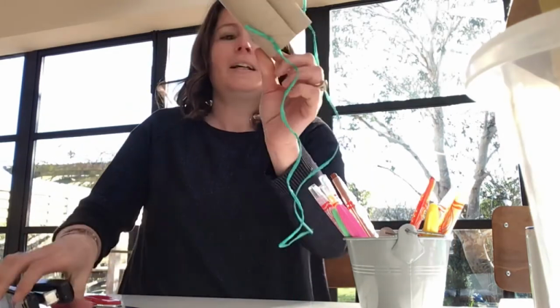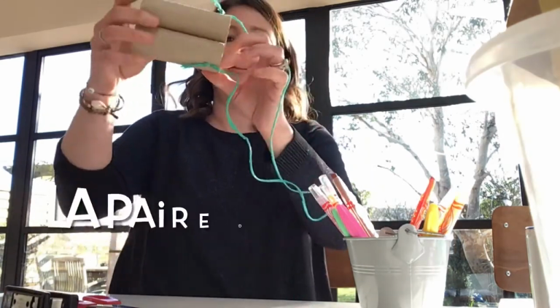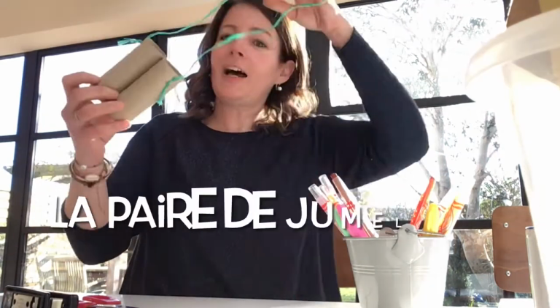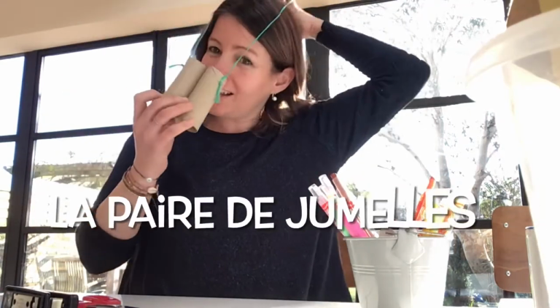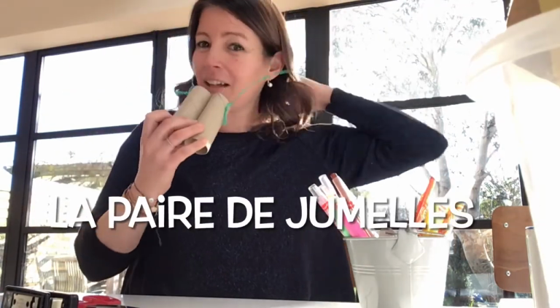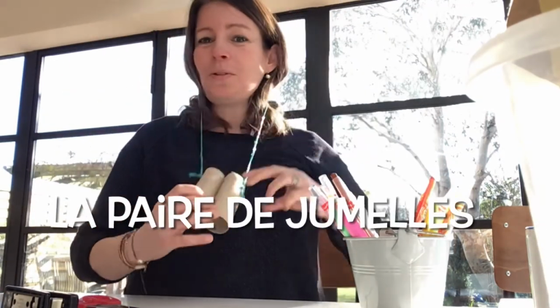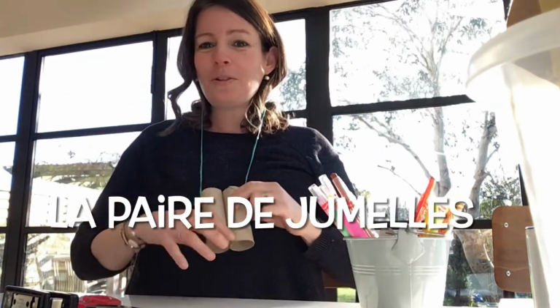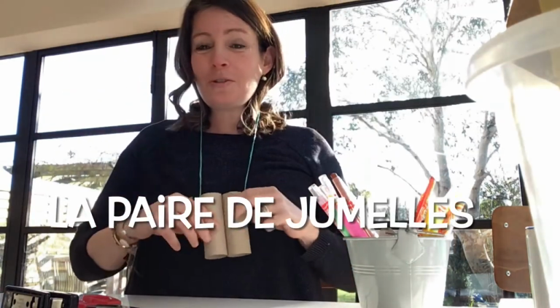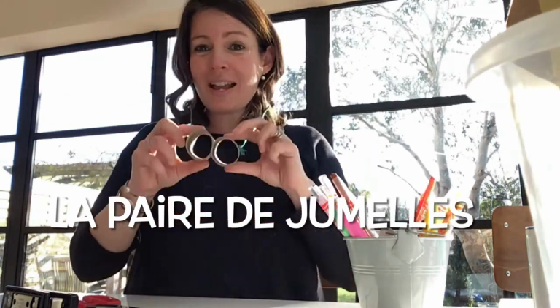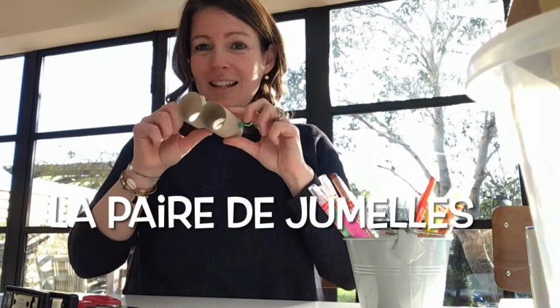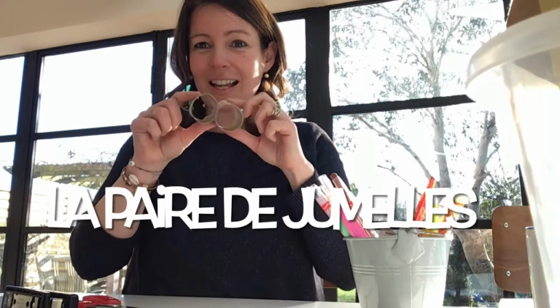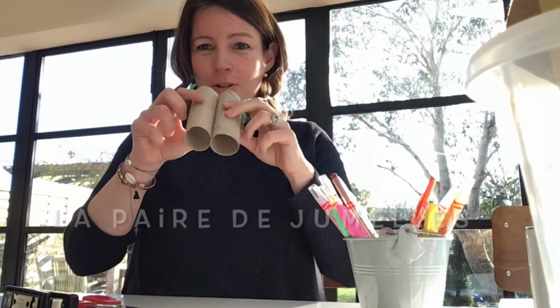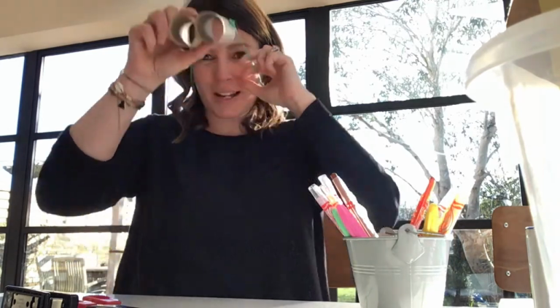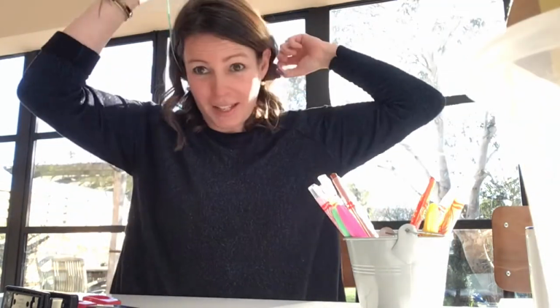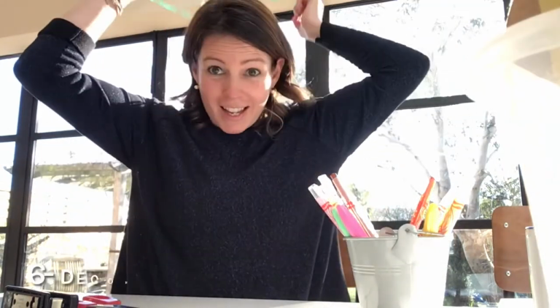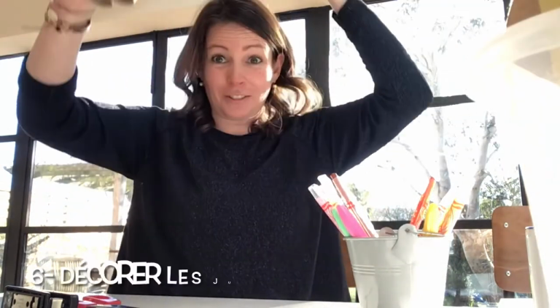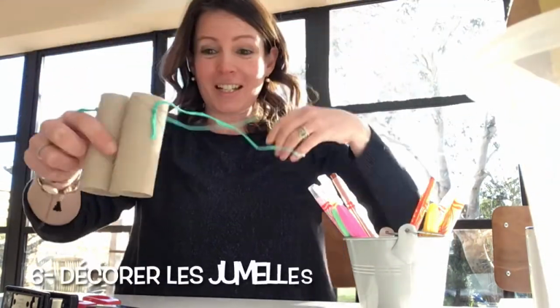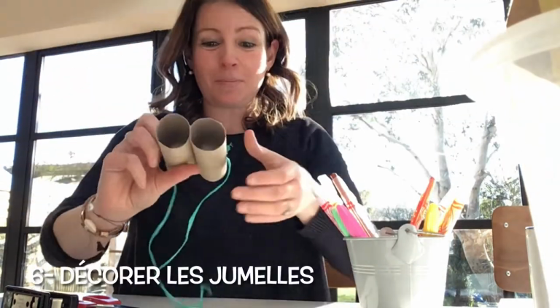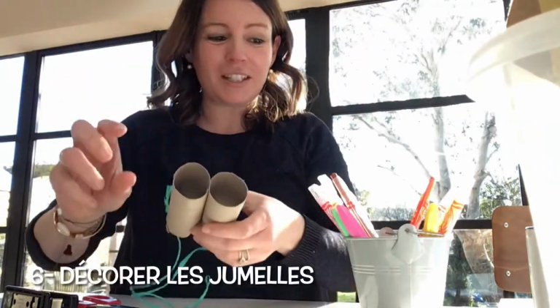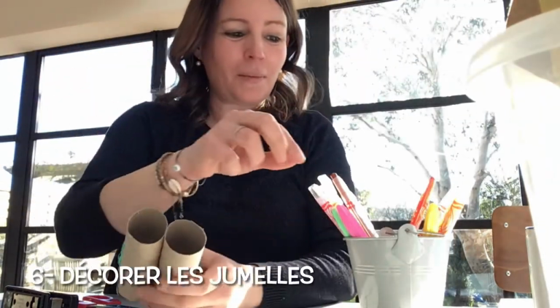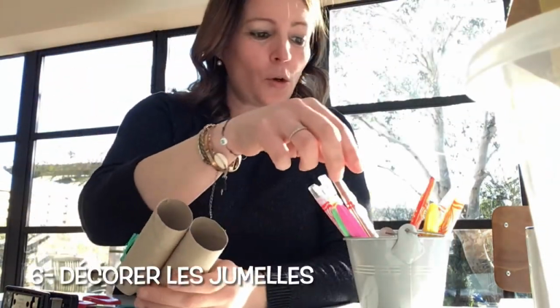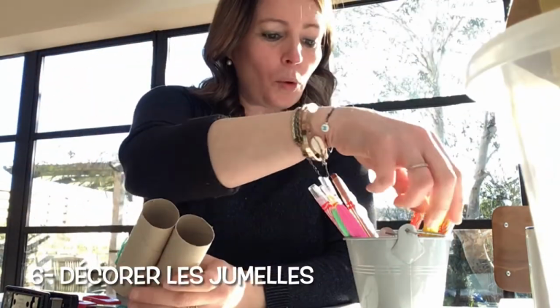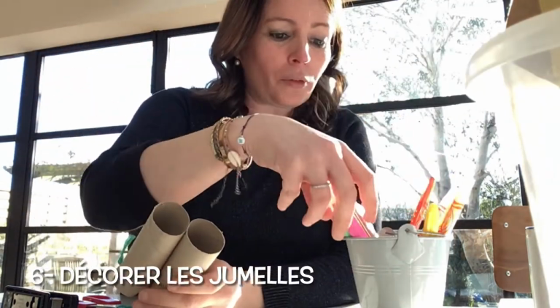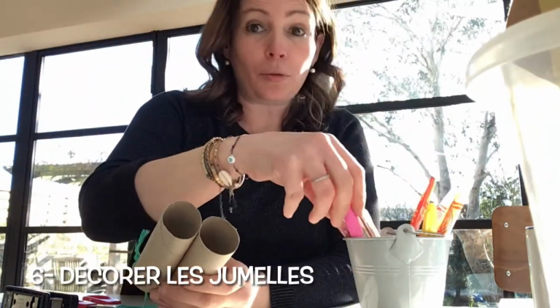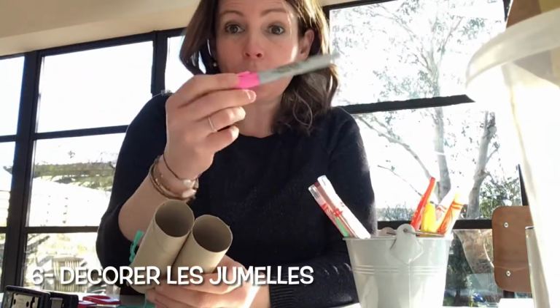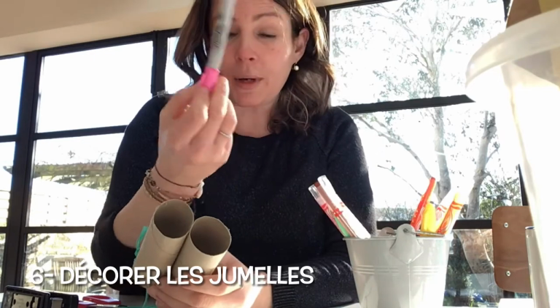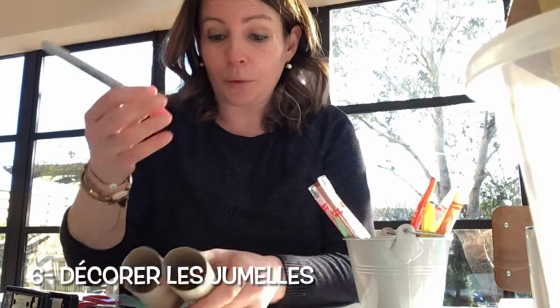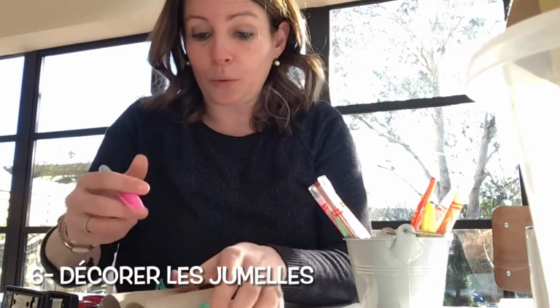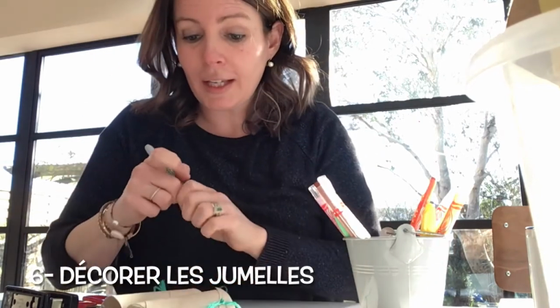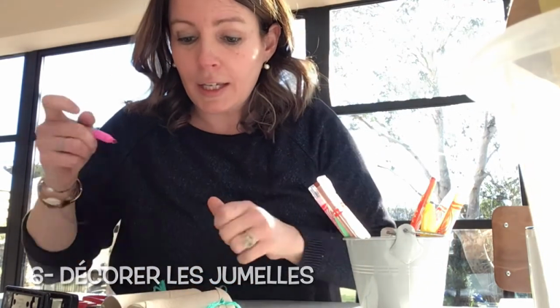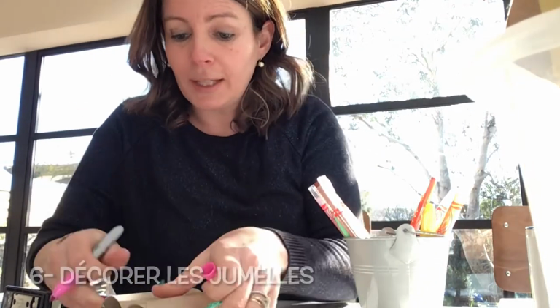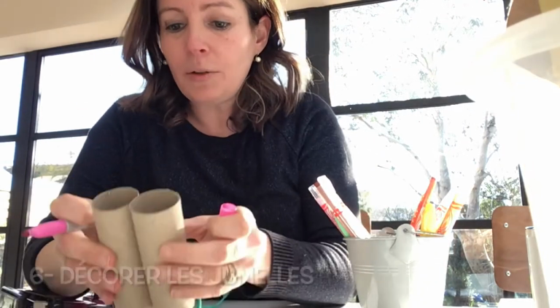Maintenant, on a la paire de jumelles — les jumelles. And to finish, pour finir, on peut prendre des feuilles ou un crayon de couleurs et on peut les décorer.